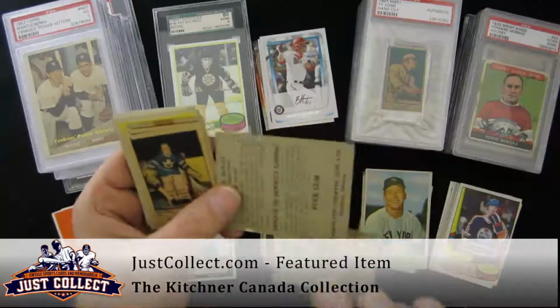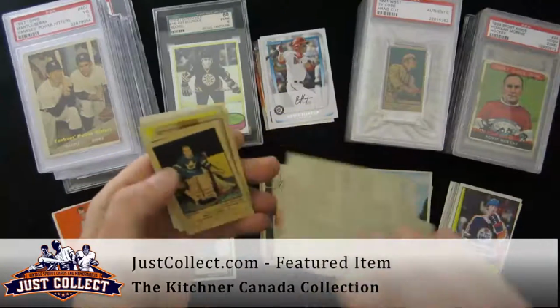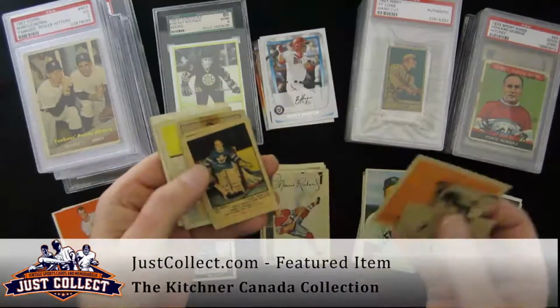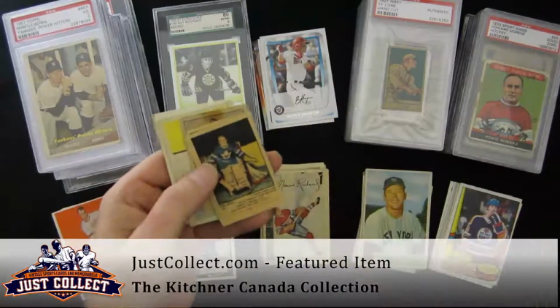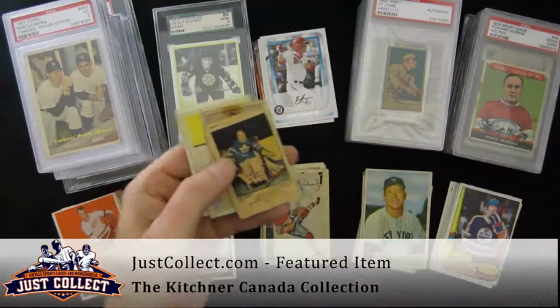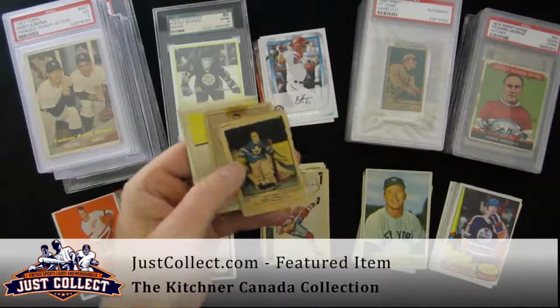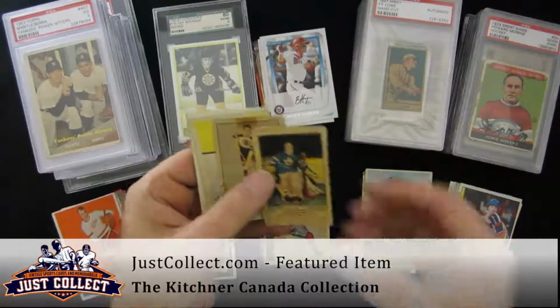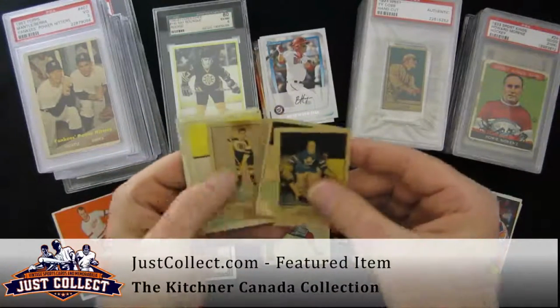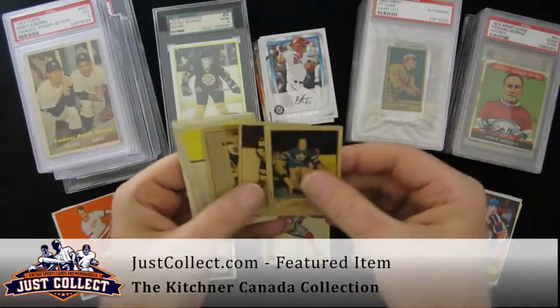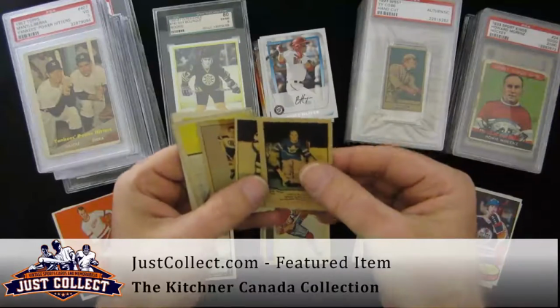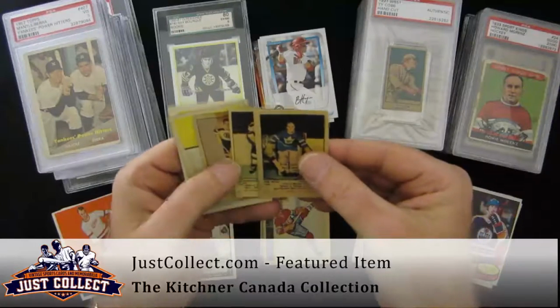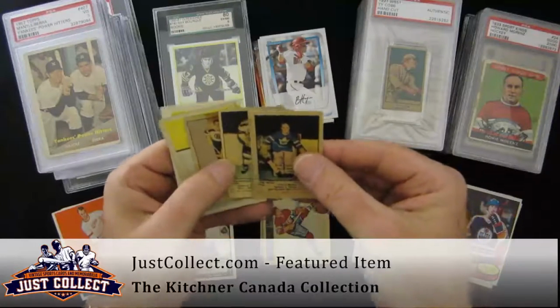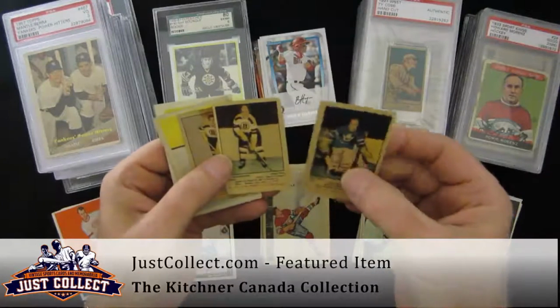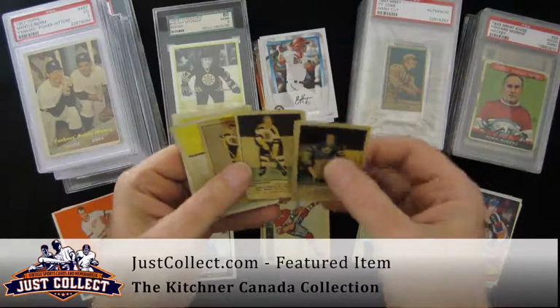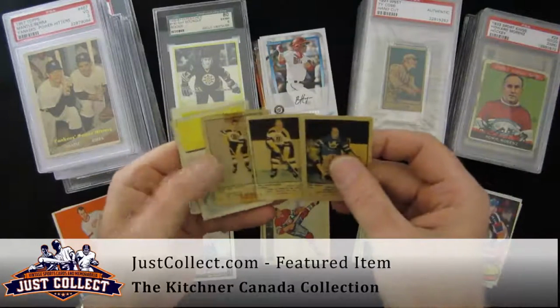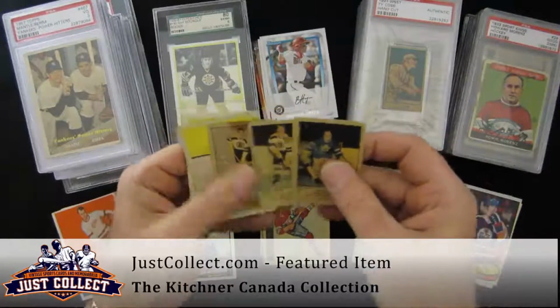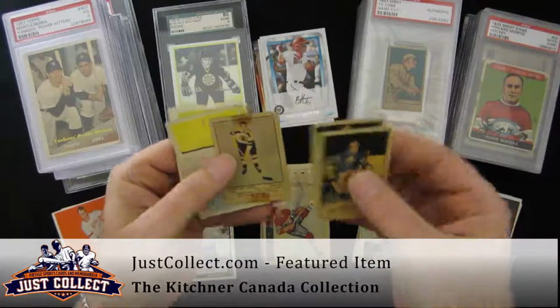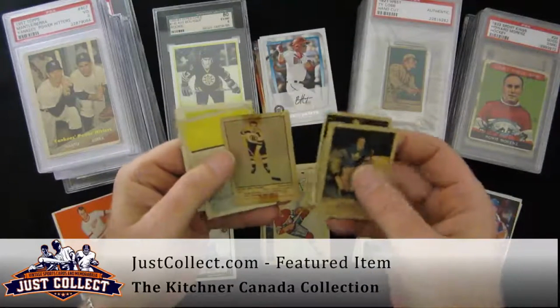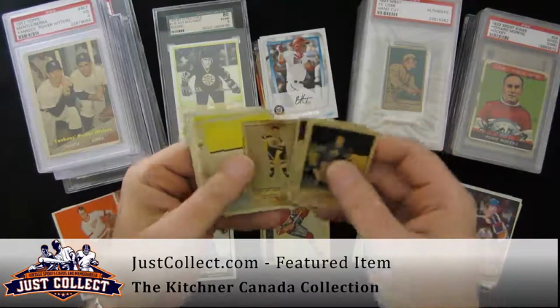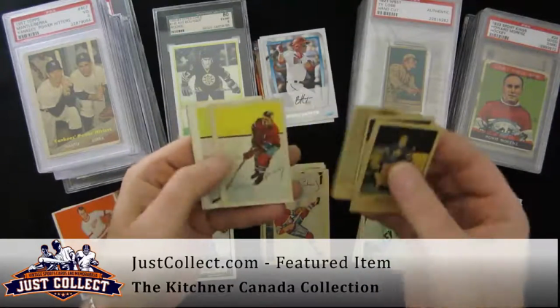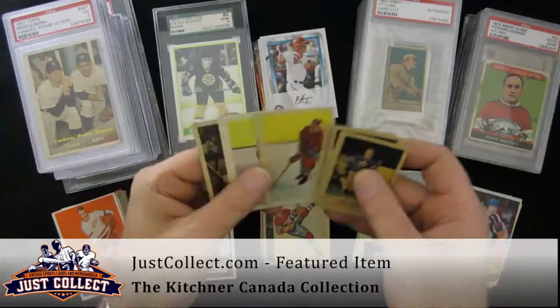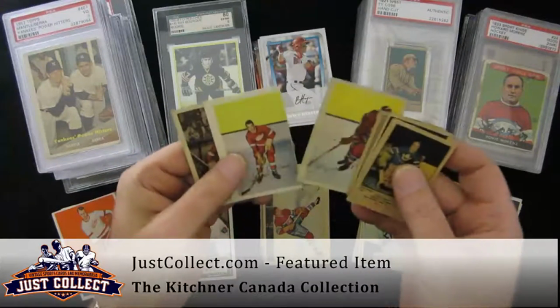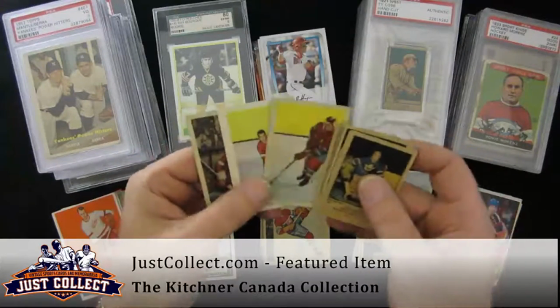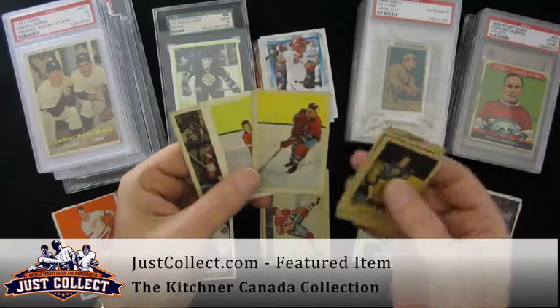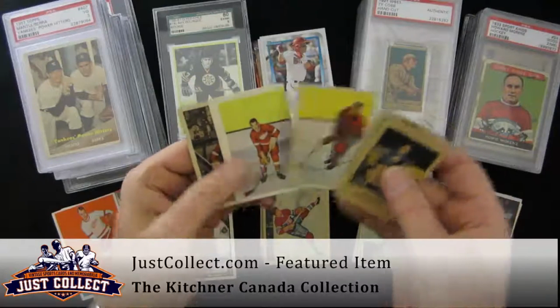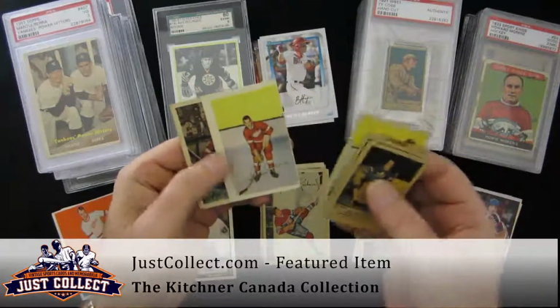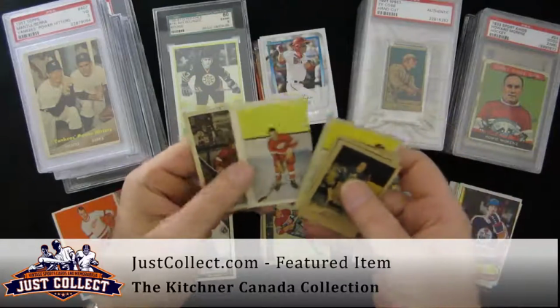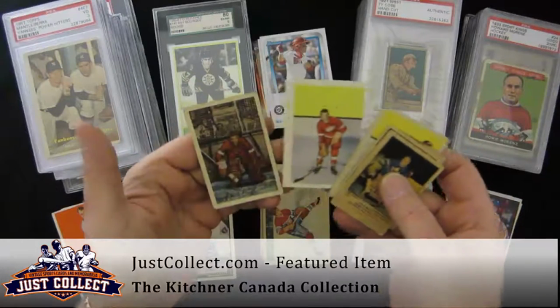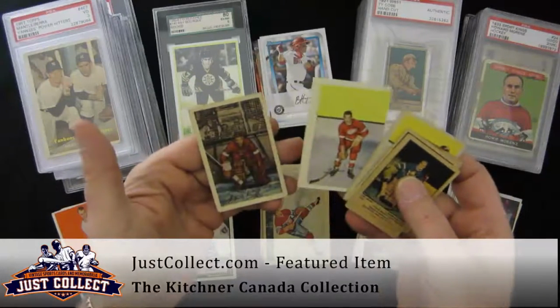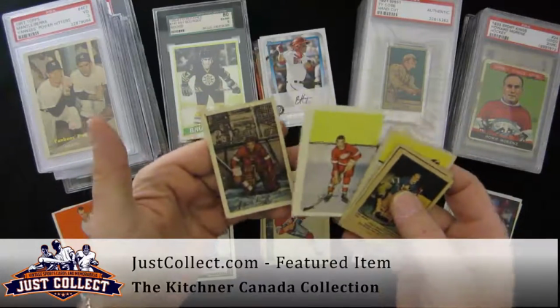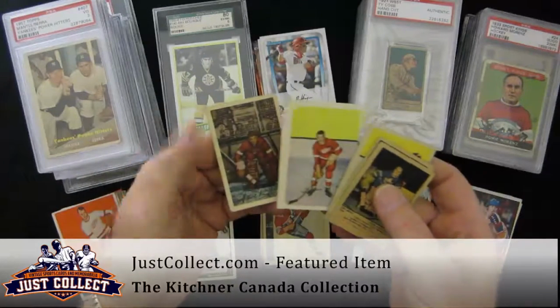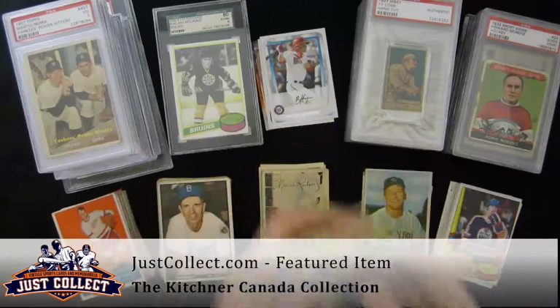Nice little cards. '51 Parkhursts — Turk Broda, Quackenbush, Milt Schmidt. Some '52s — Doug Harvey, Gordie Howe, Terry Sawchuk.